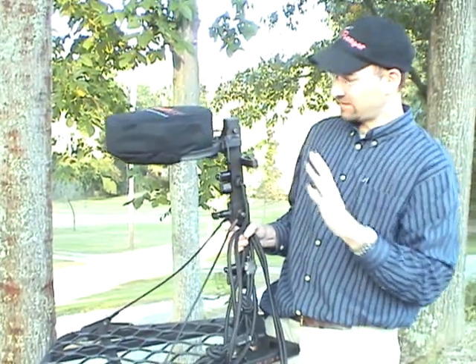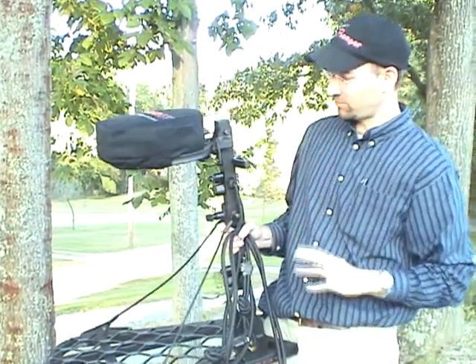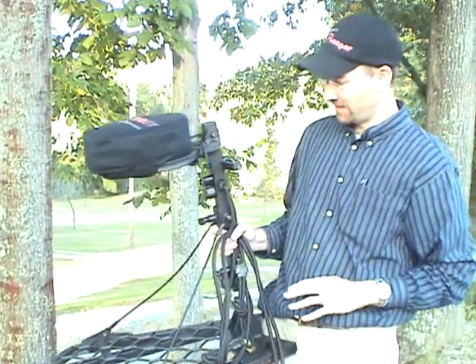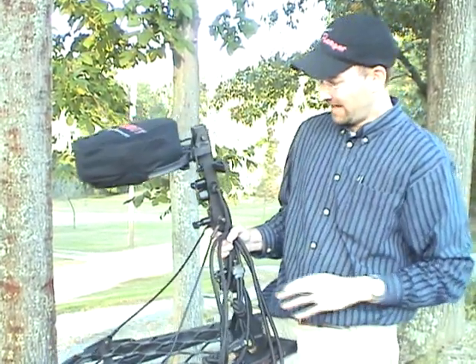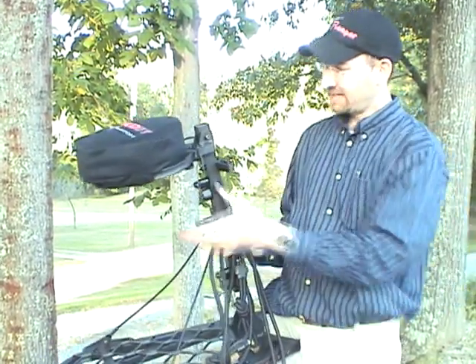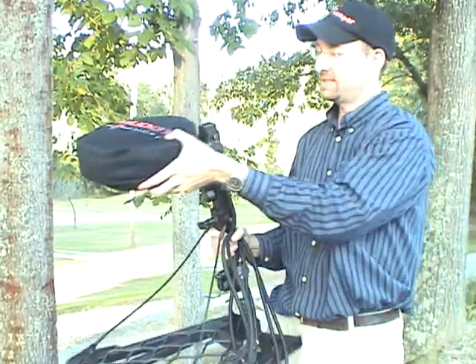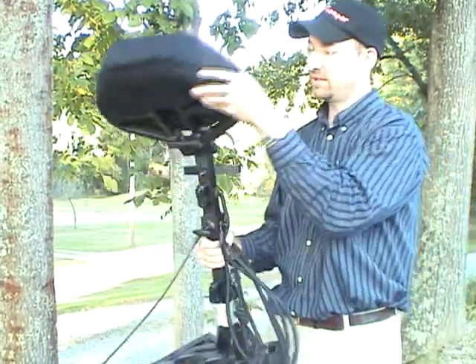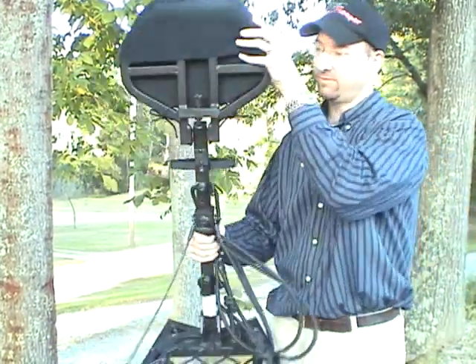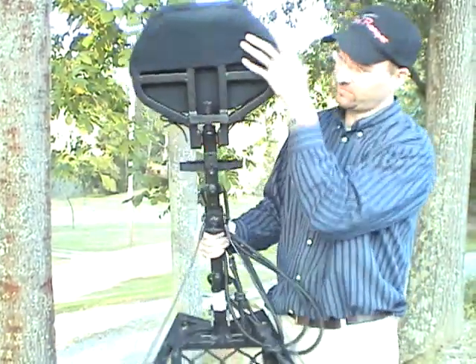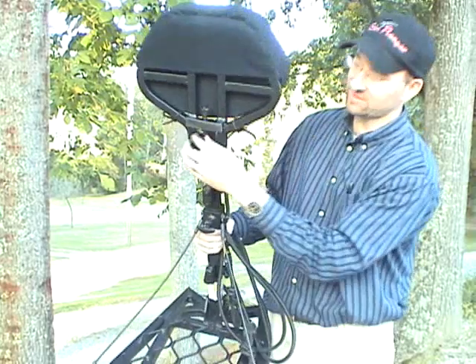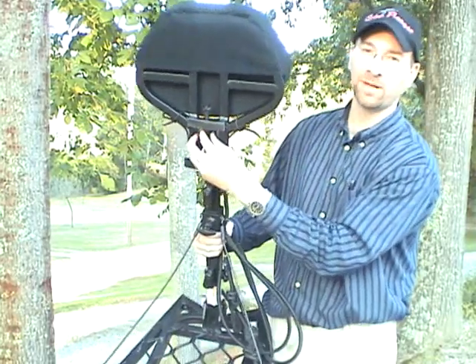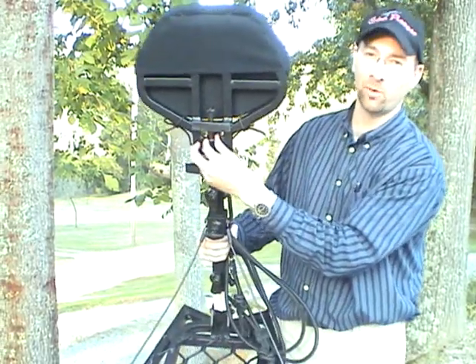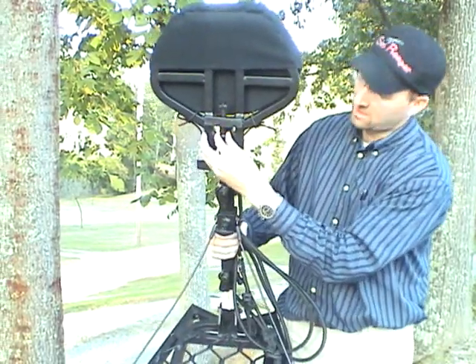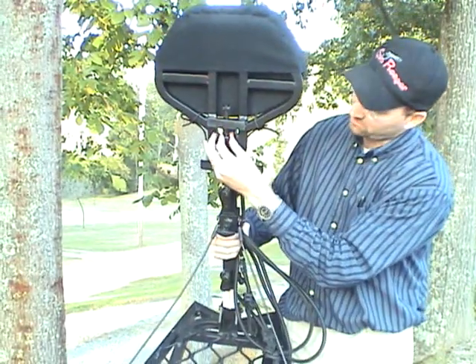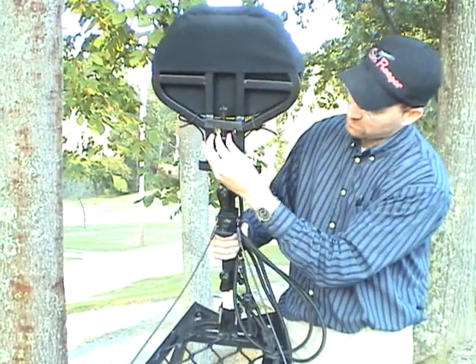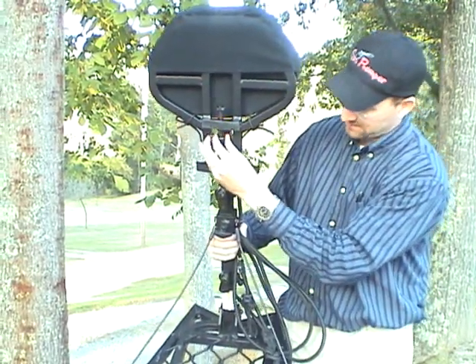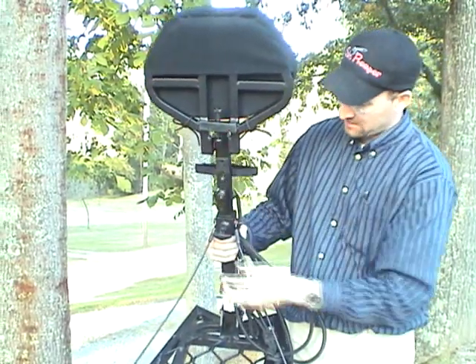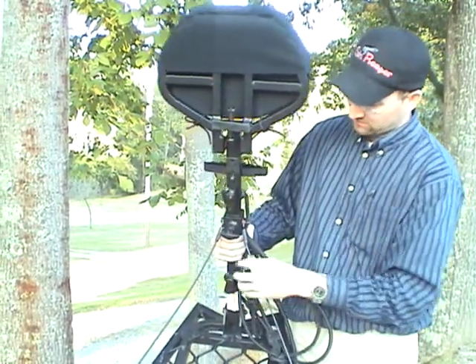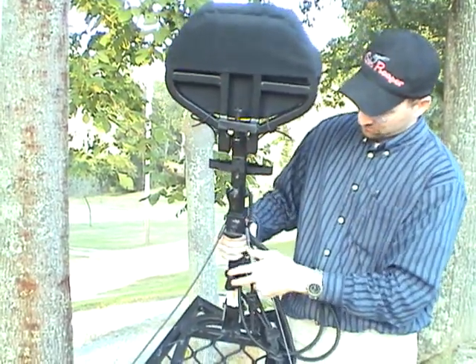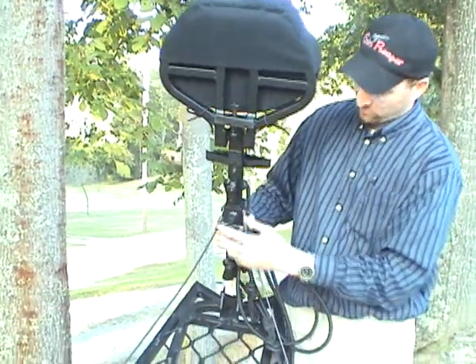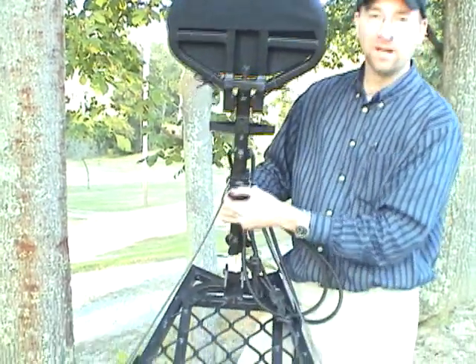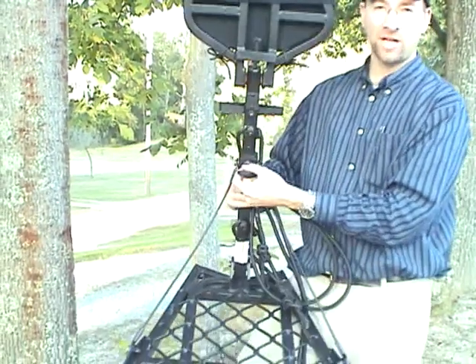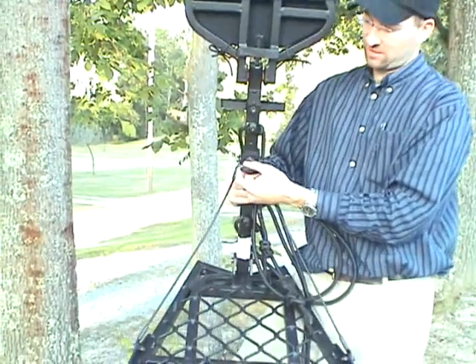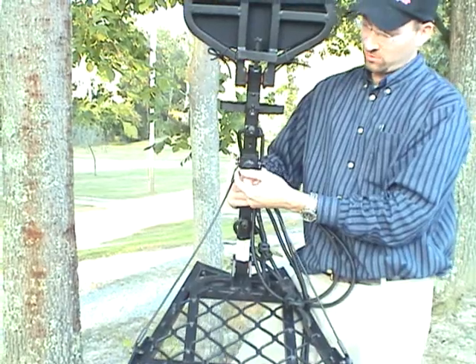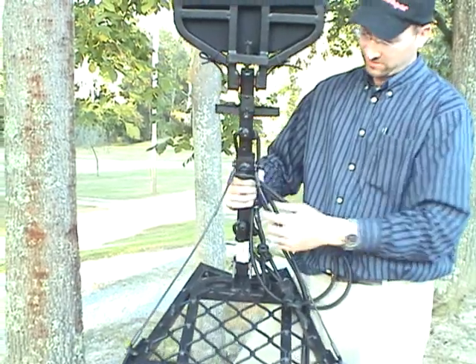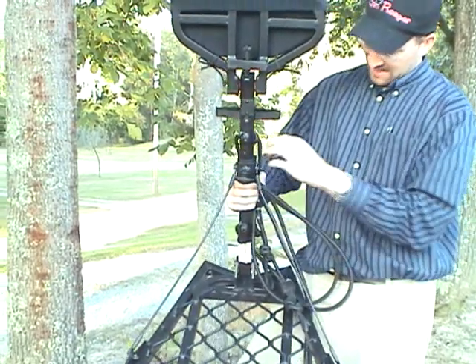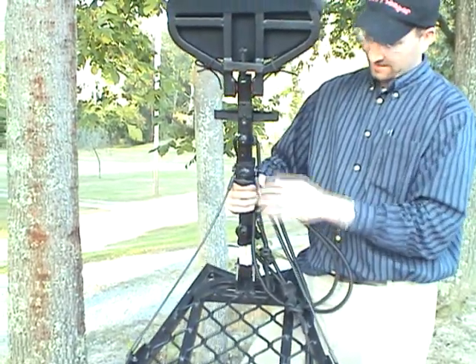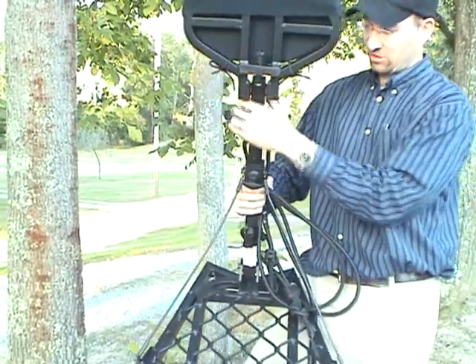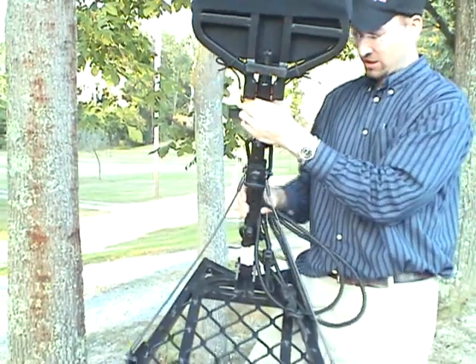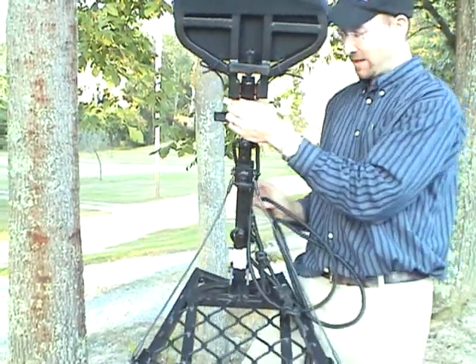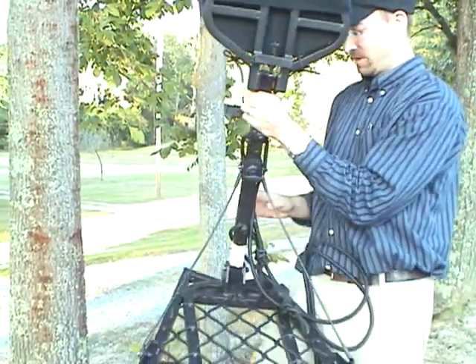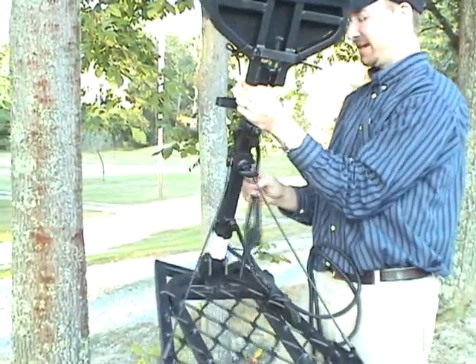Nice and comfortable. It has the seated leveler that we've seen from Muddy before with the little adjustment here. It also has the platform adjustment that you pull here, and you can adjust your platform up and down.